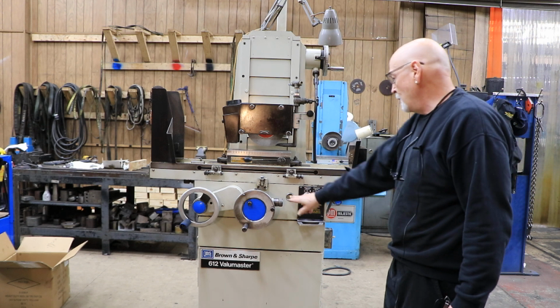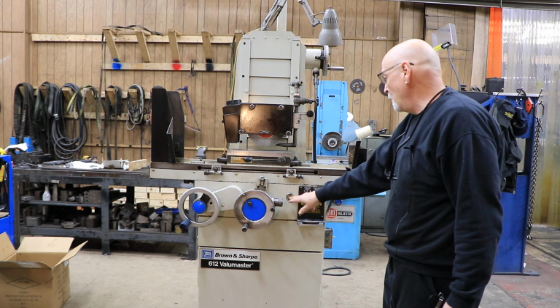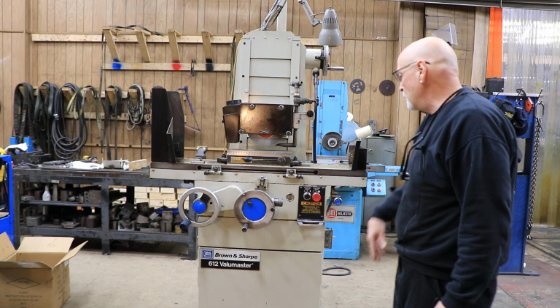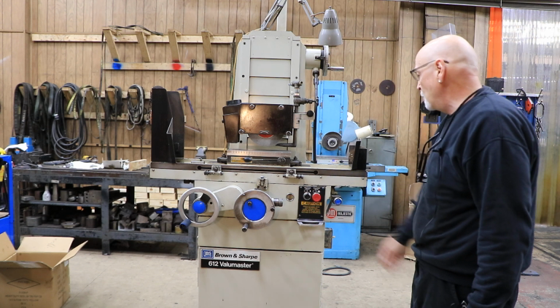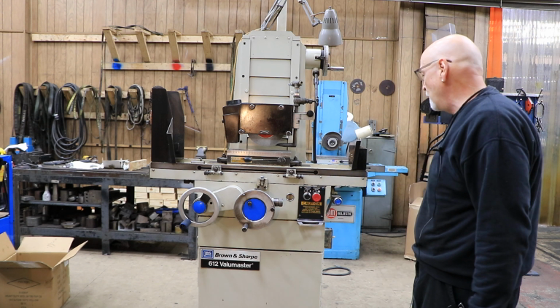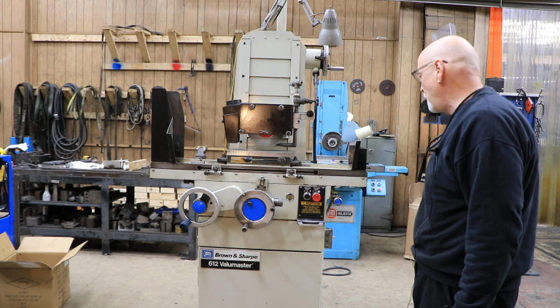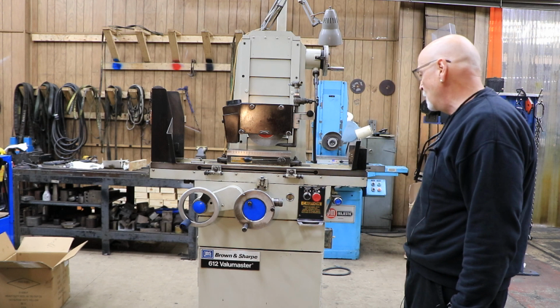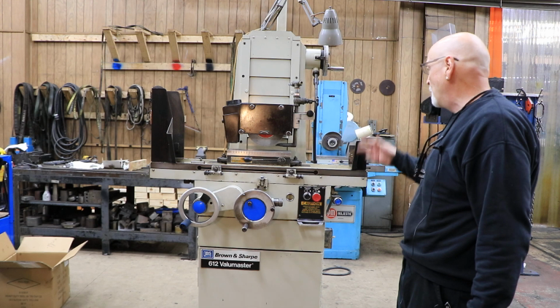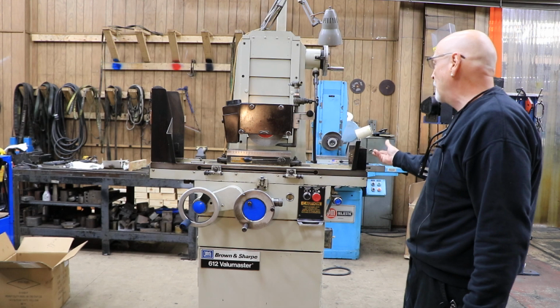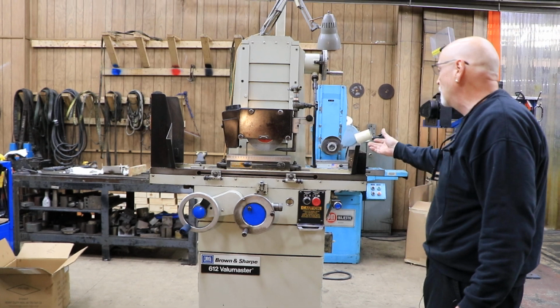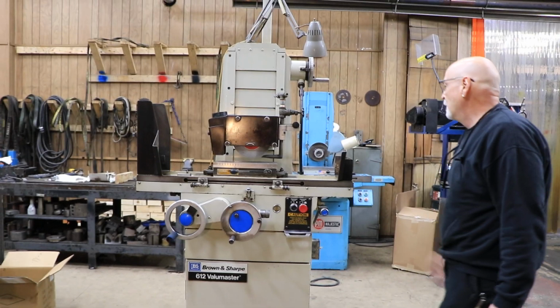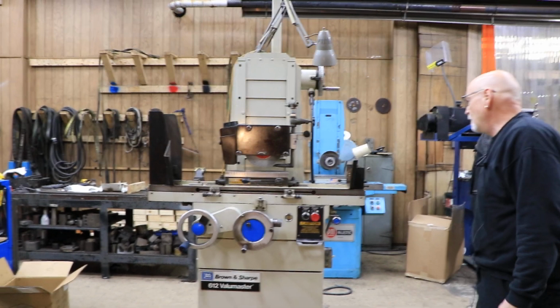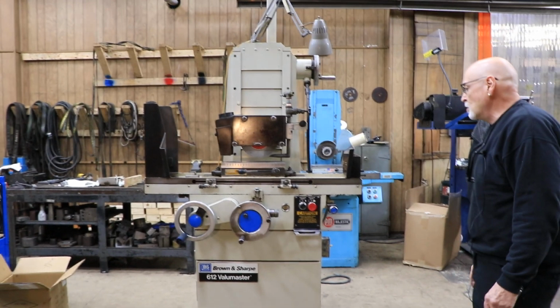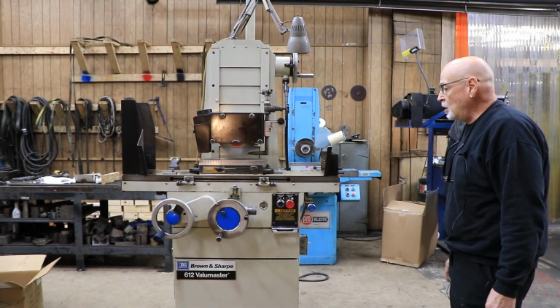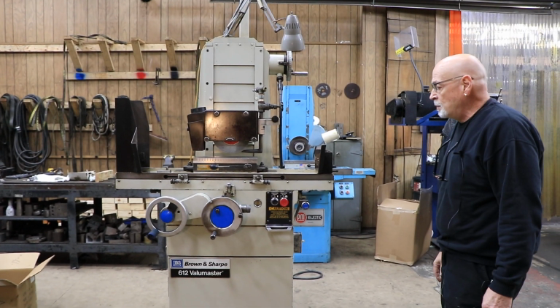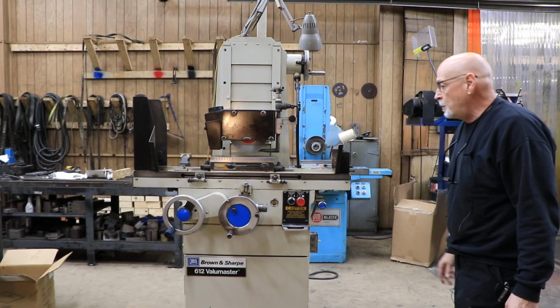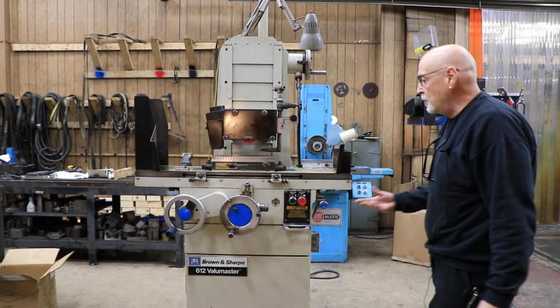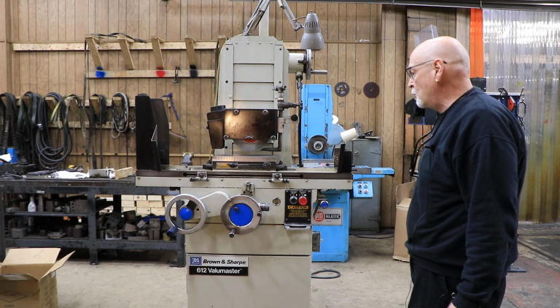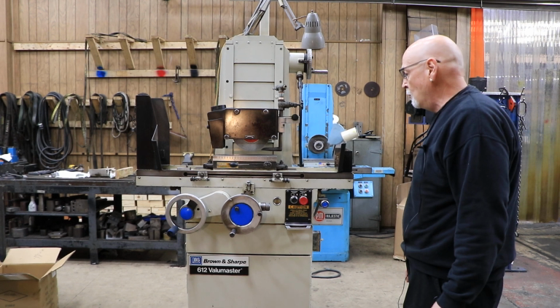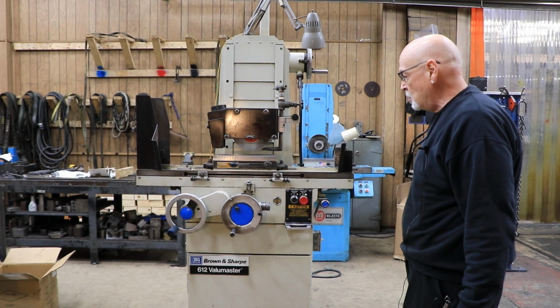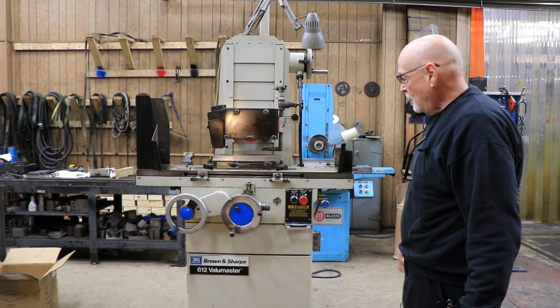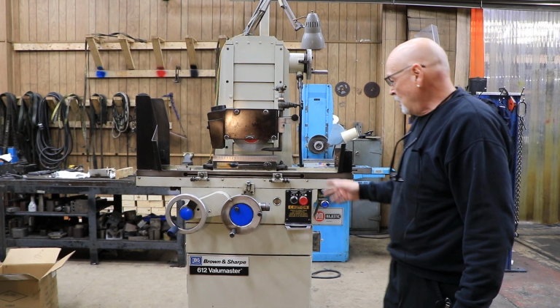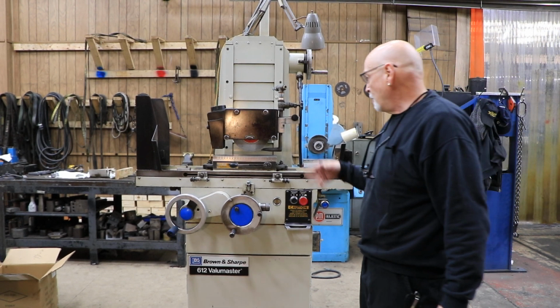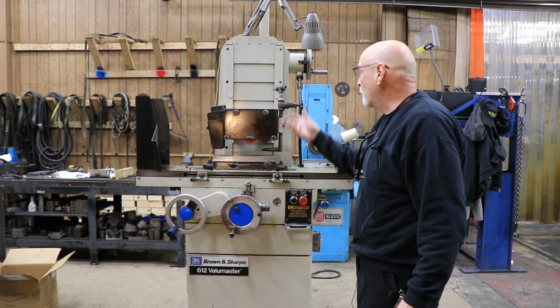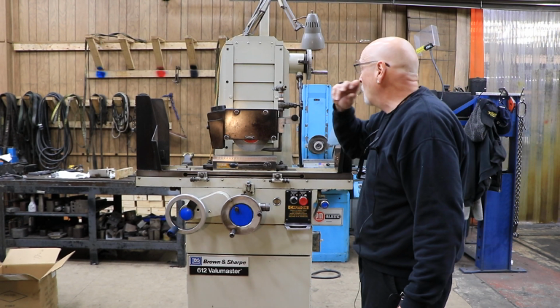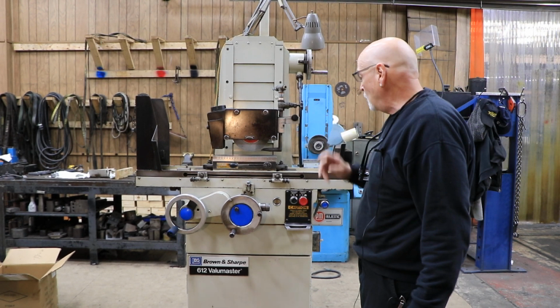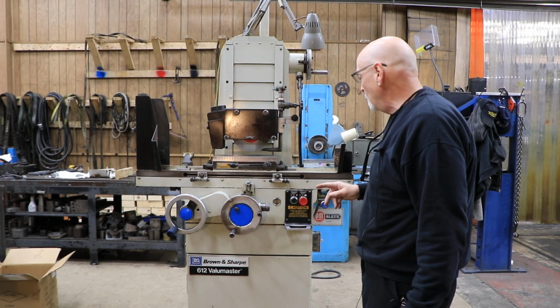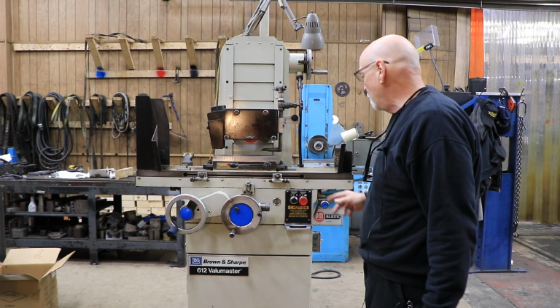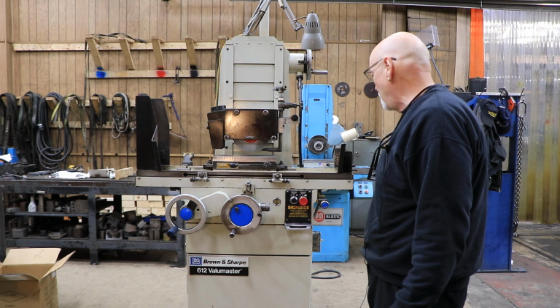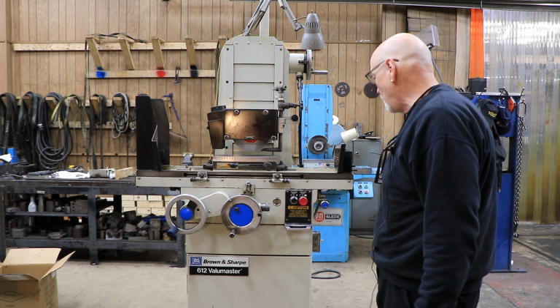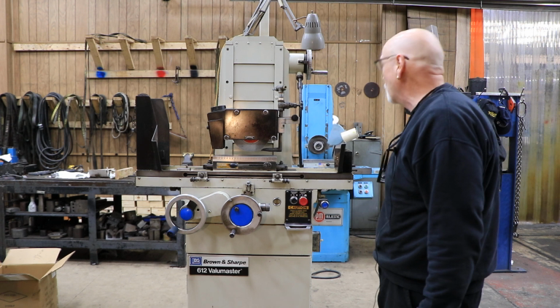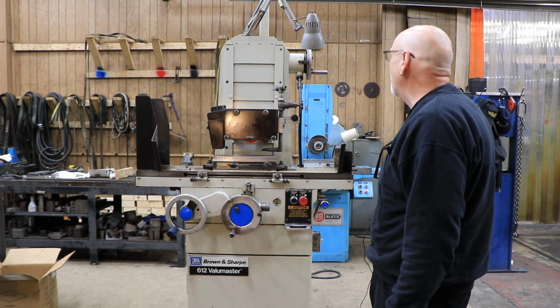They have a window here to show you that you're getting lubrication. There's a pump mounted in the base of the machine — it's a Biger pump — and it's electric. It runs and lubricates the whole machine. We went through it and made sure all that was working right.